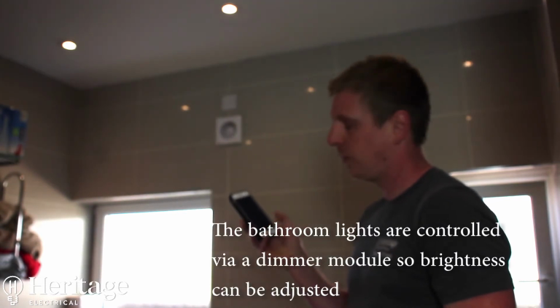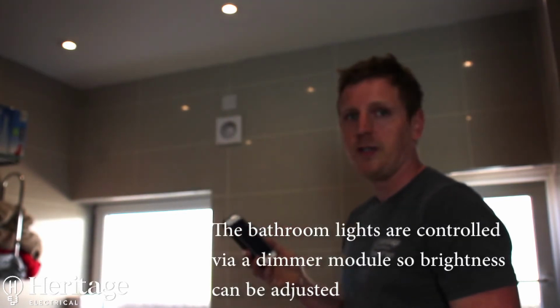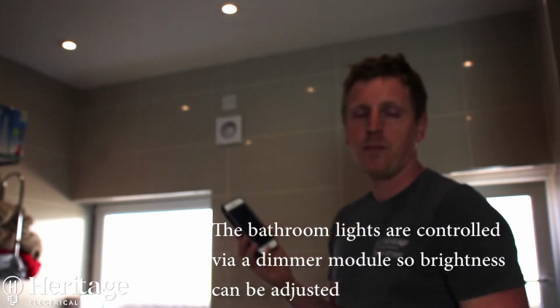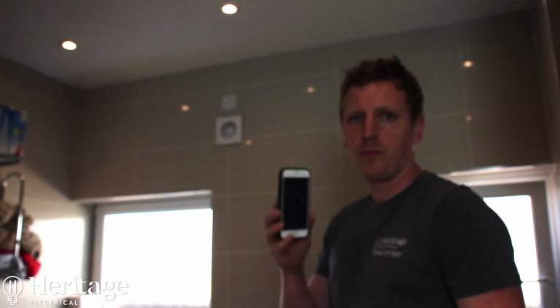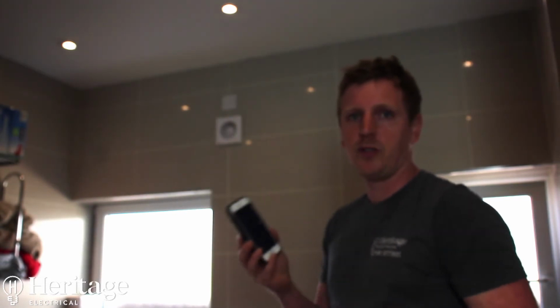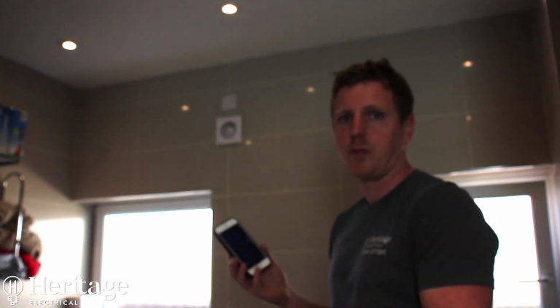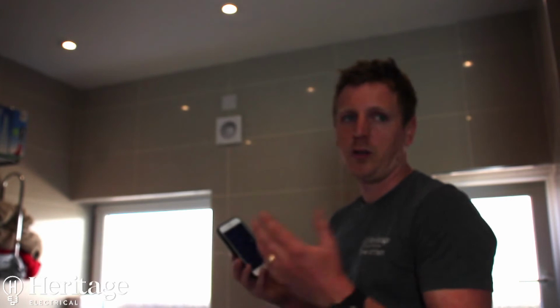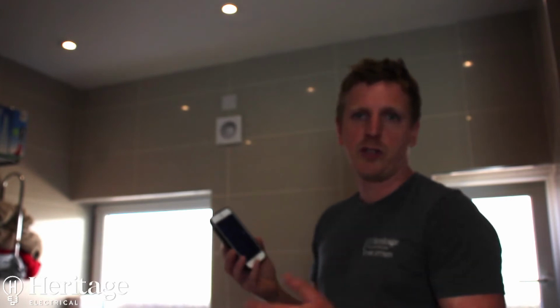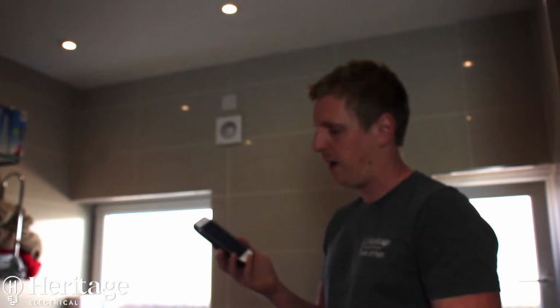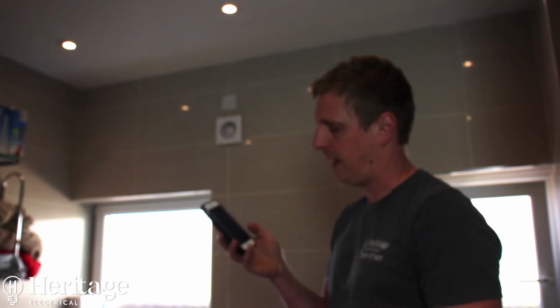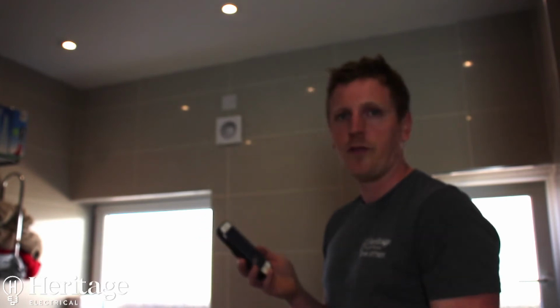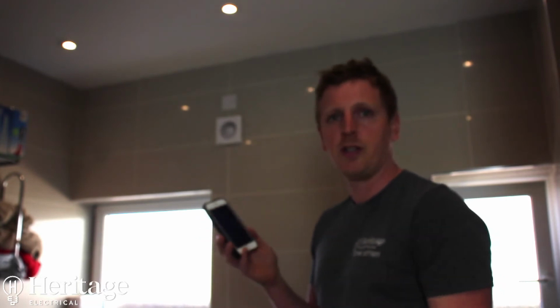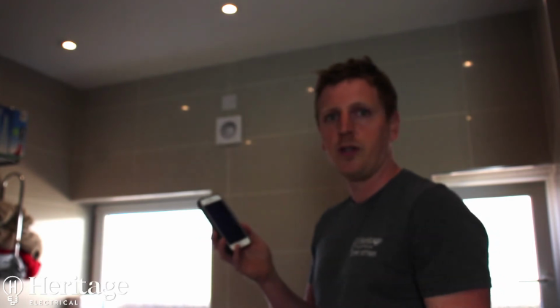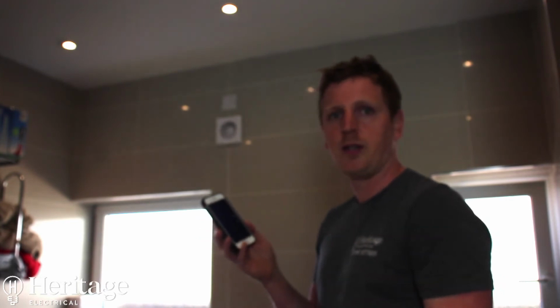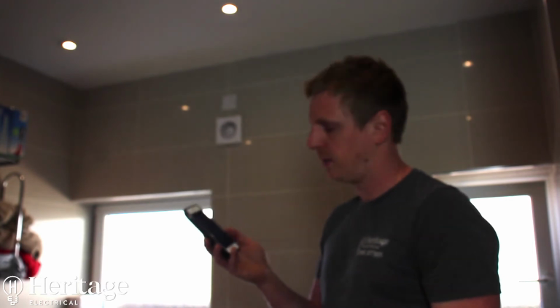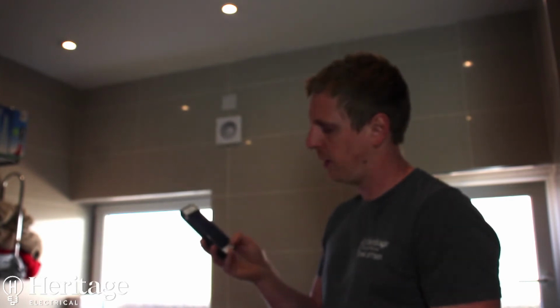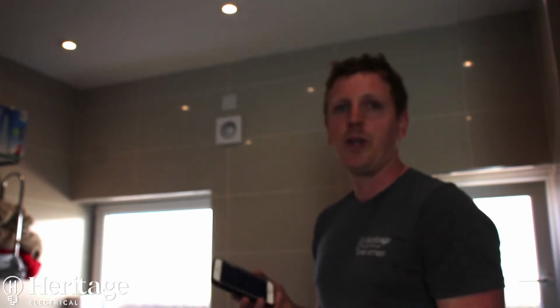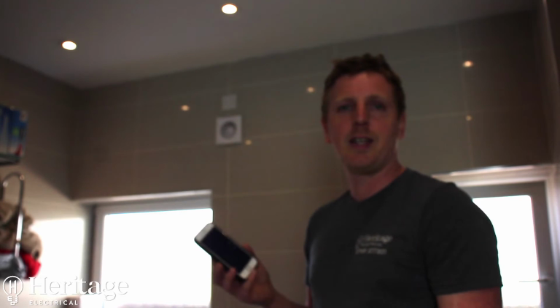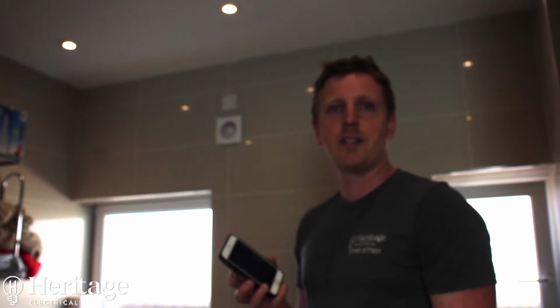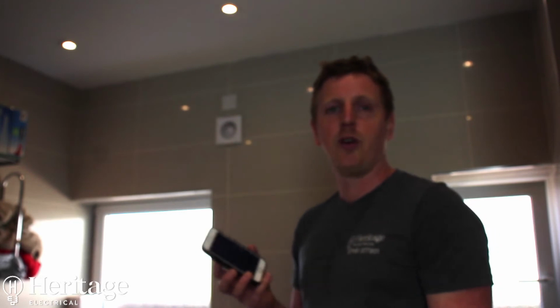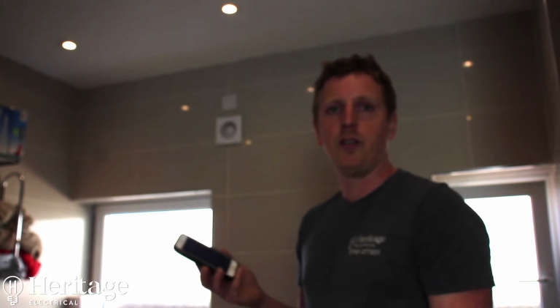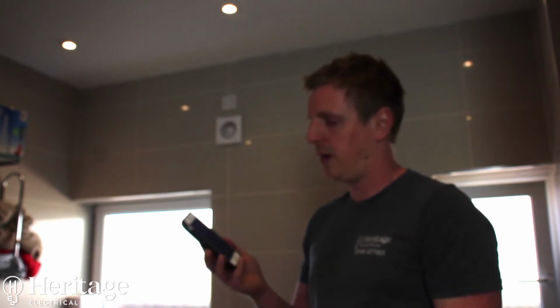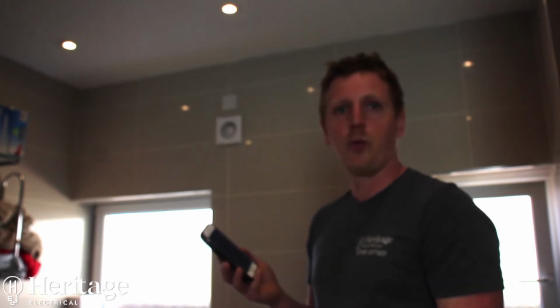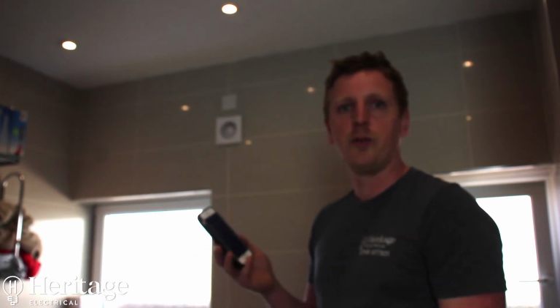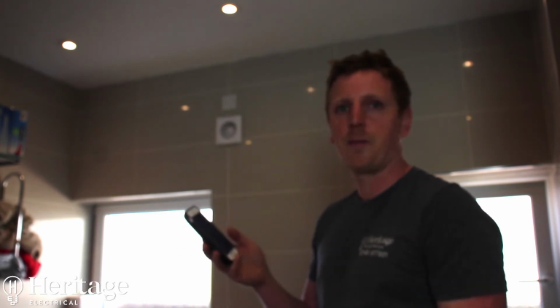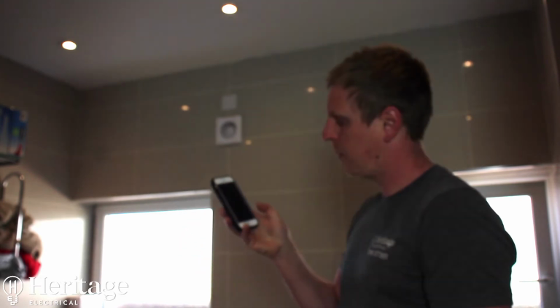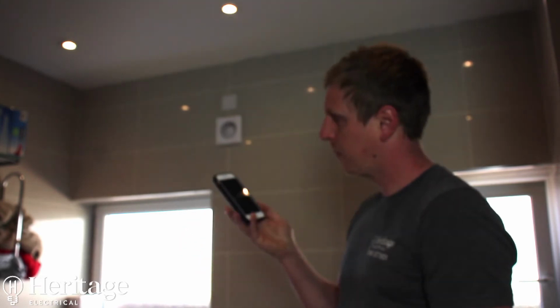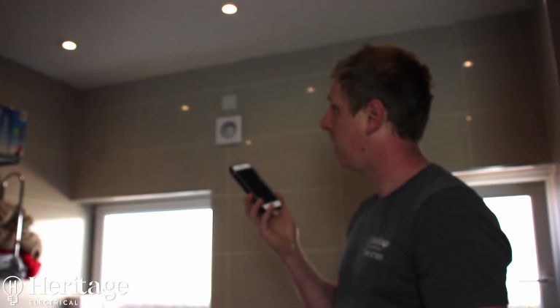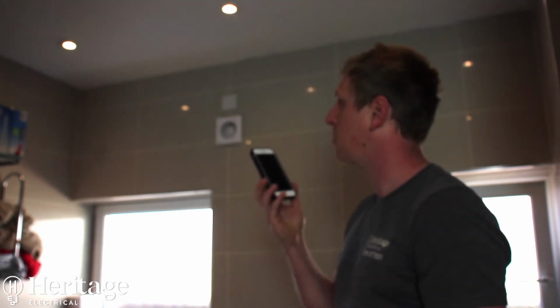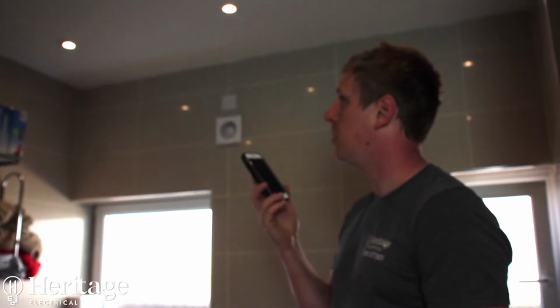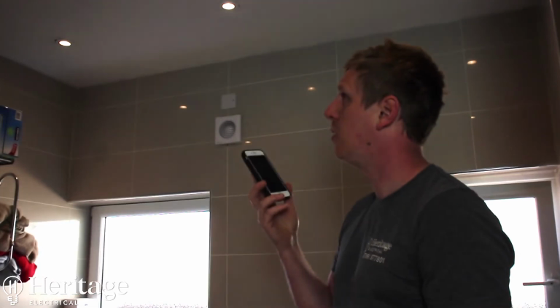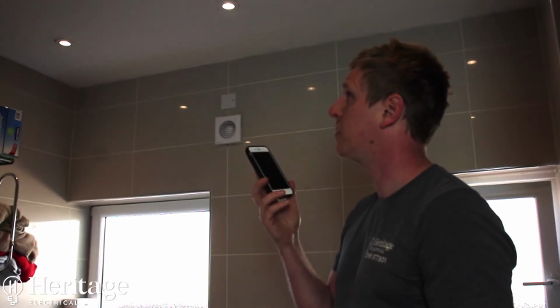So this is a quick overview of the app — you can dim using the app, or the switches, or ask Alexa for whatever percentage you want the lights to come on at. We can set the Alexa skills up for you if you want. 'Bathroom spots on 100%'.